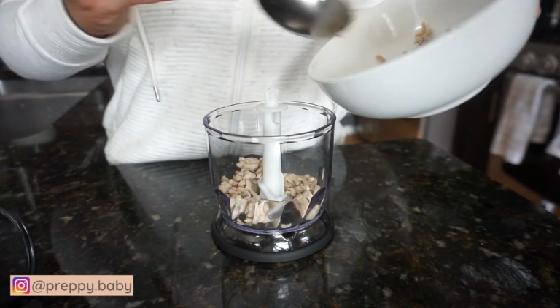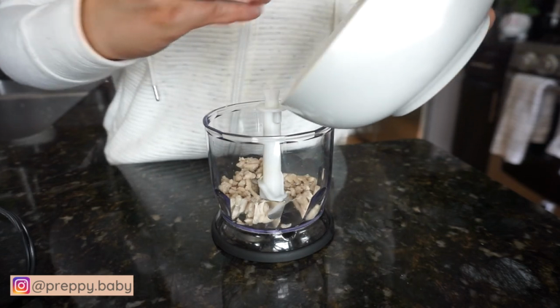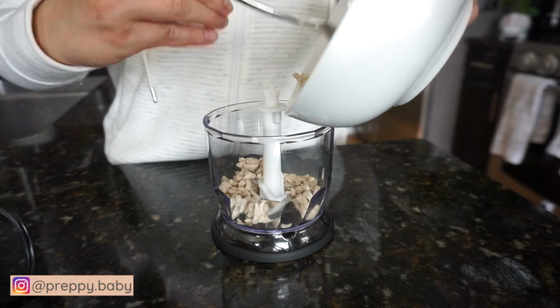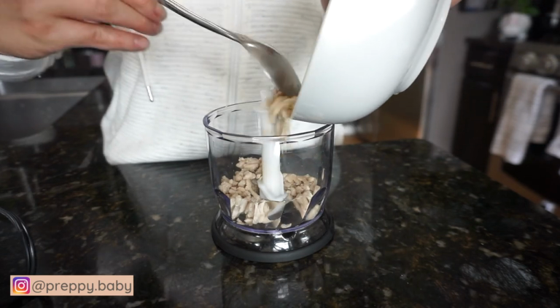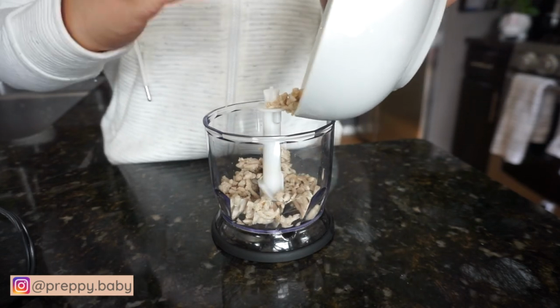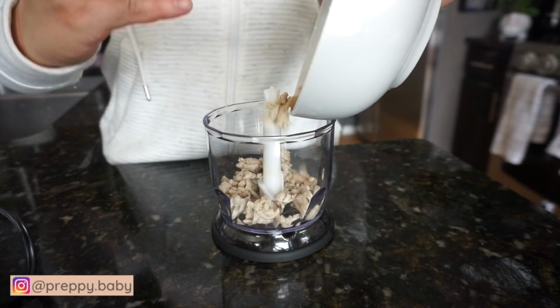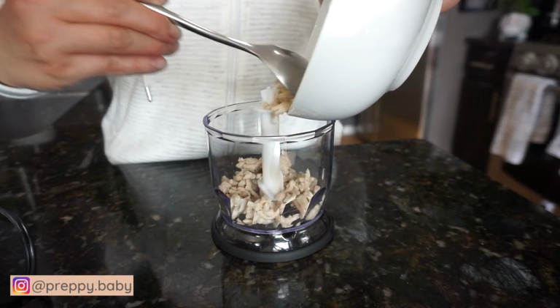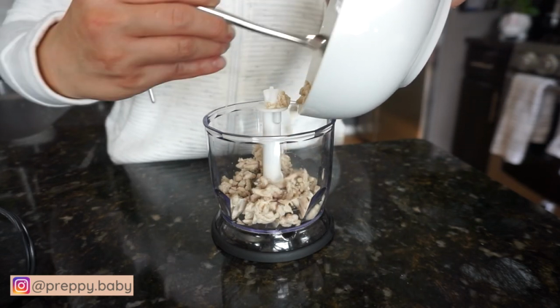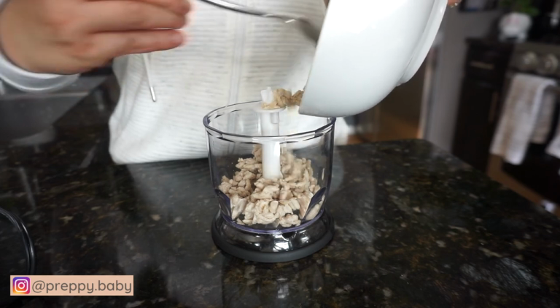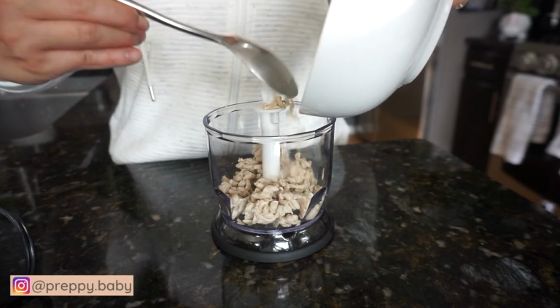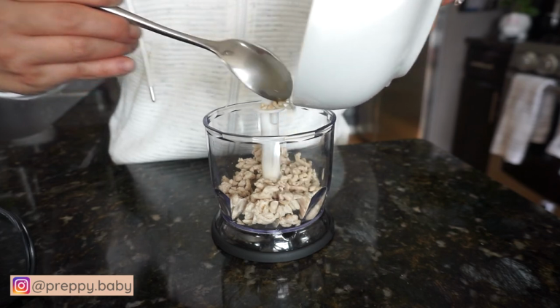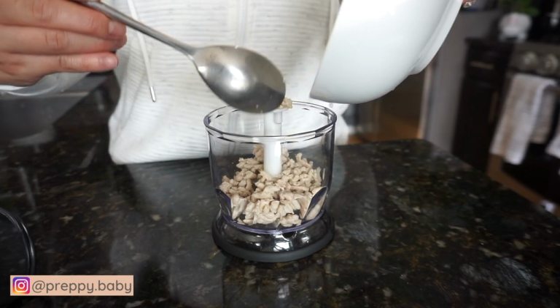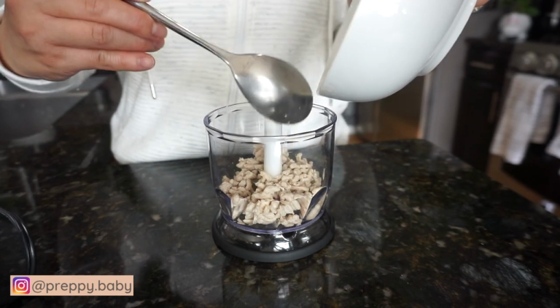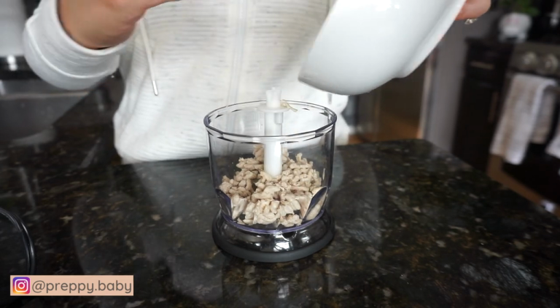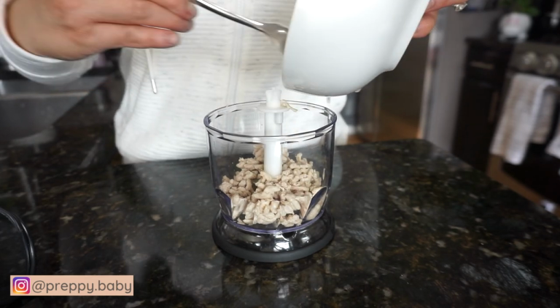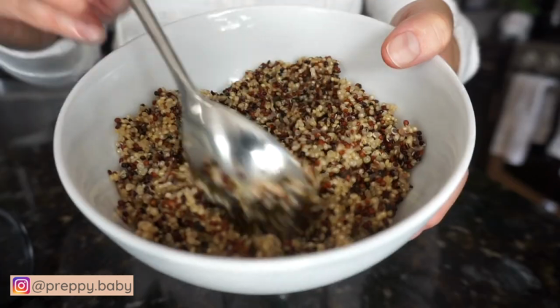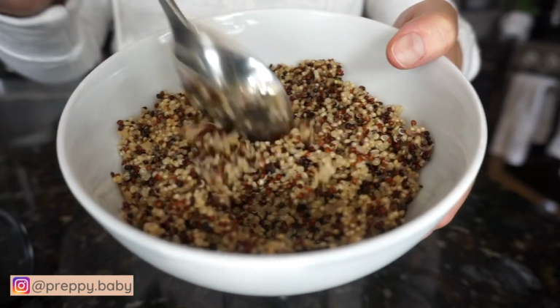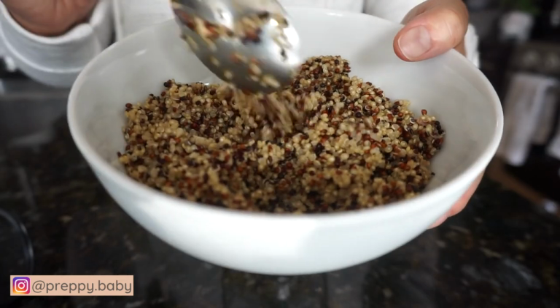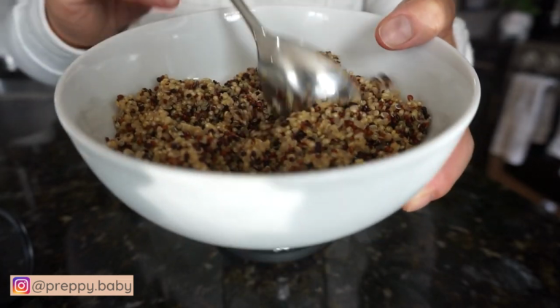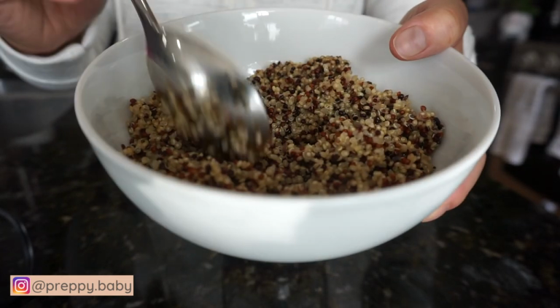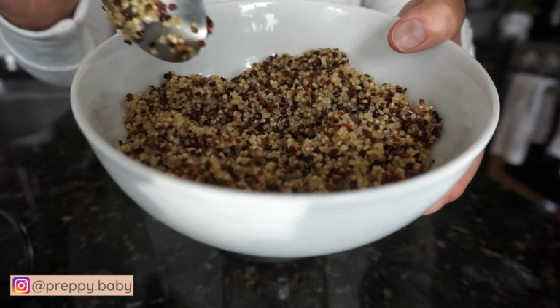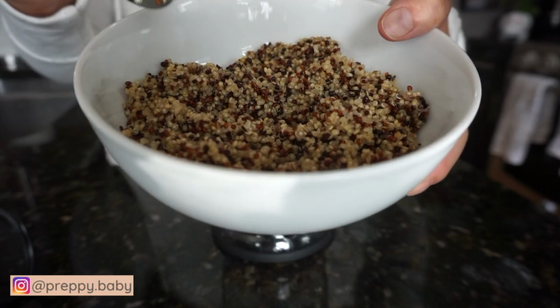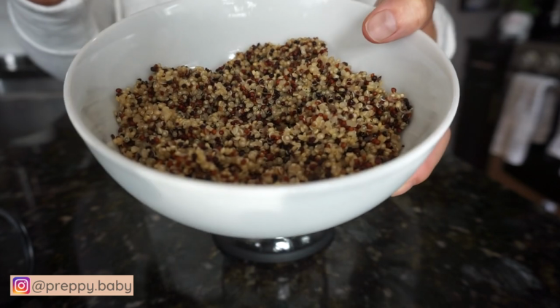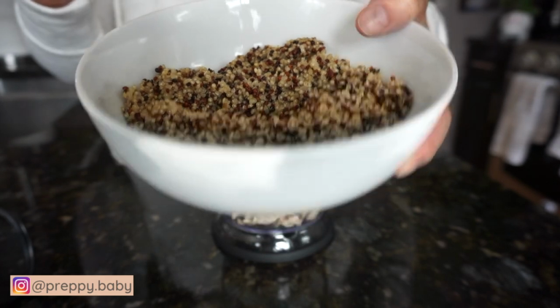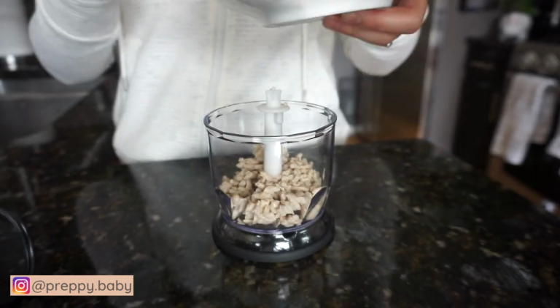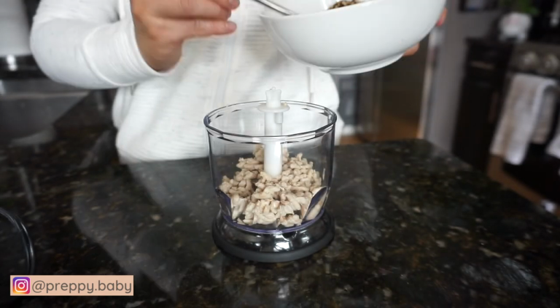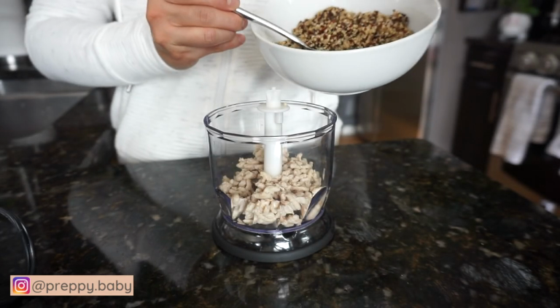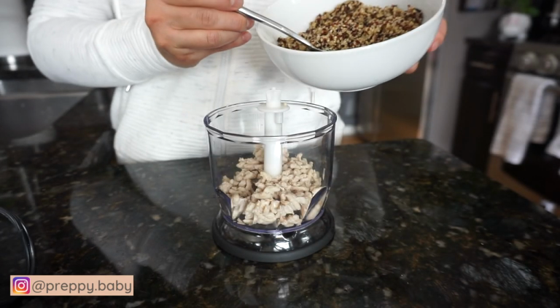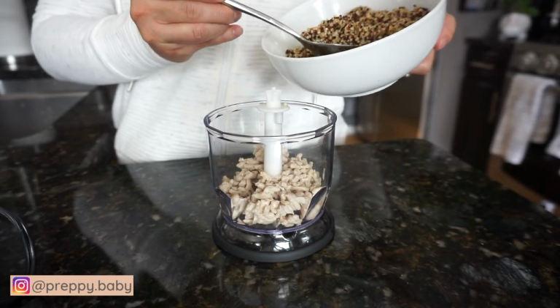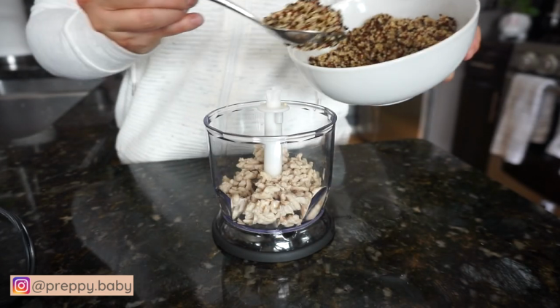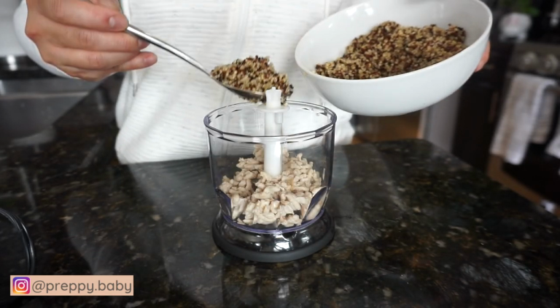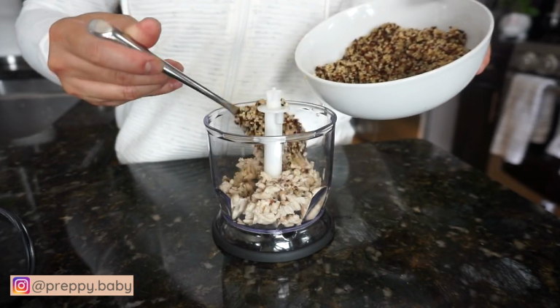Last recipe is chicken, quinoa, and carrots. I use red quinoa on this recipe, but you can also just use white quinoa. White quinoa cooks much faster than the red one, but this is what I have for today.